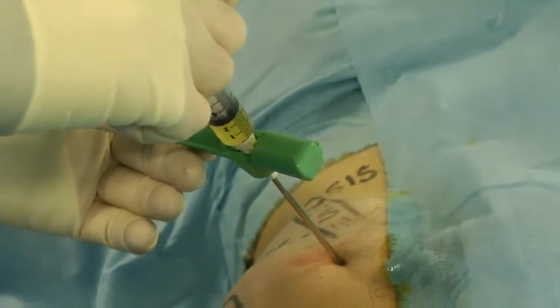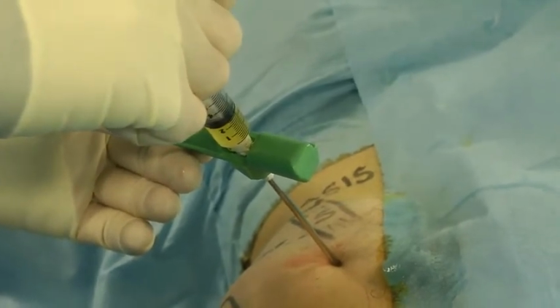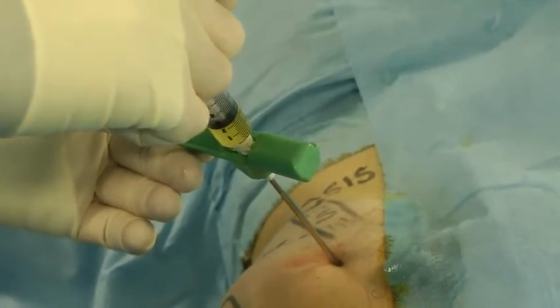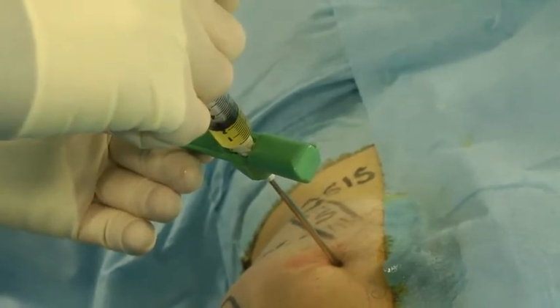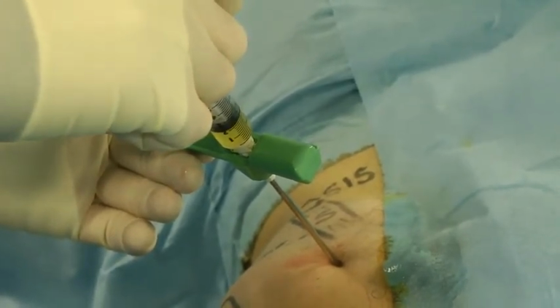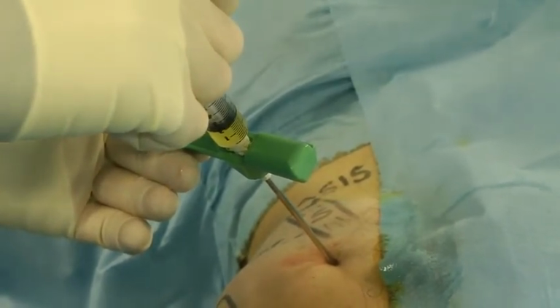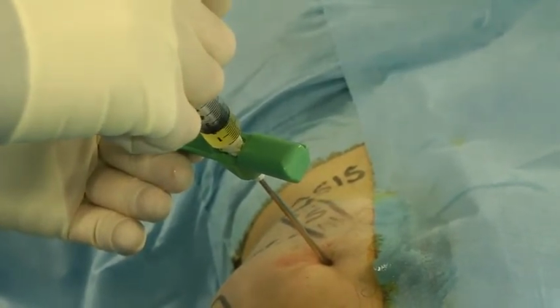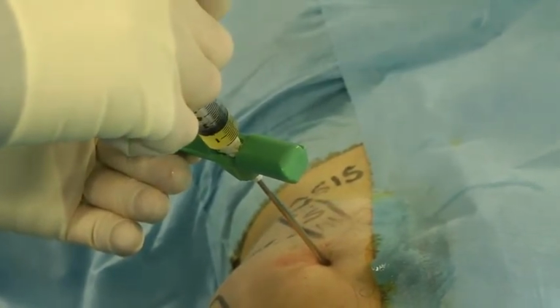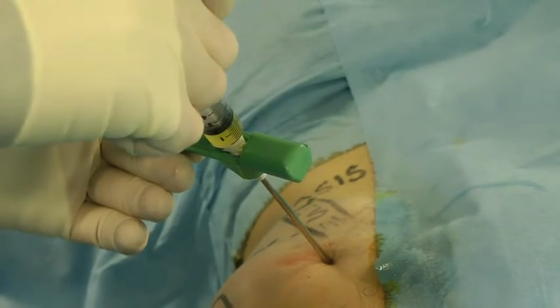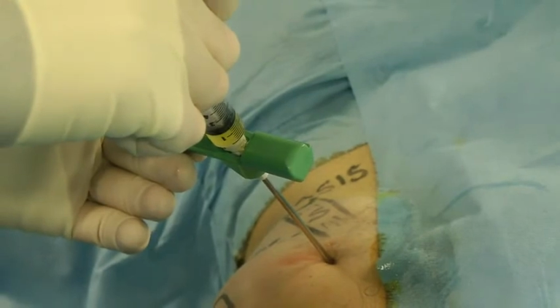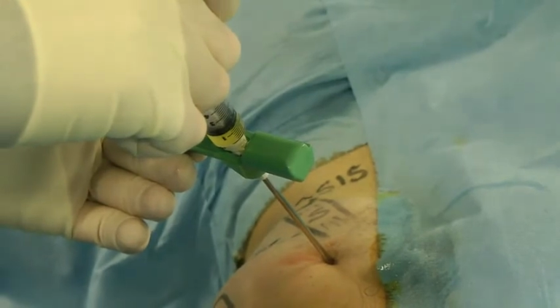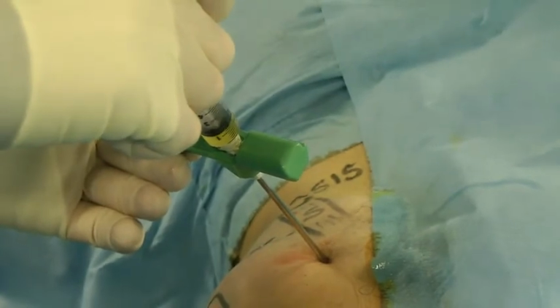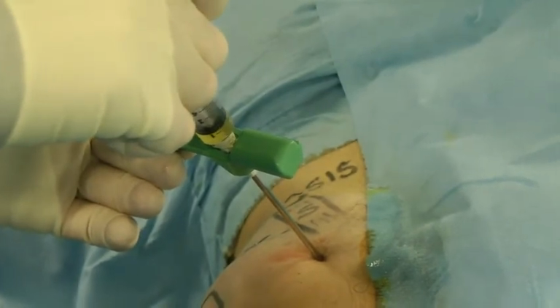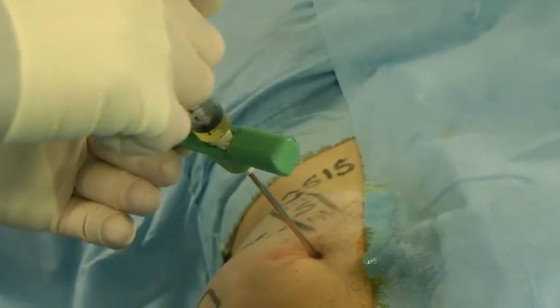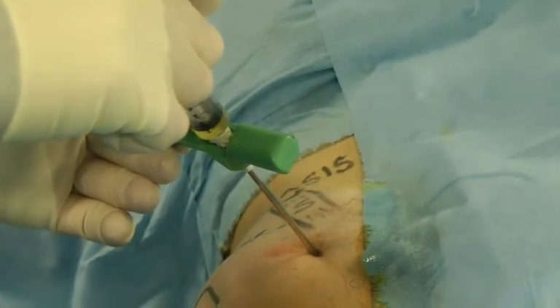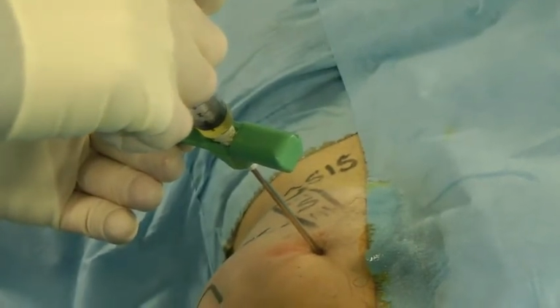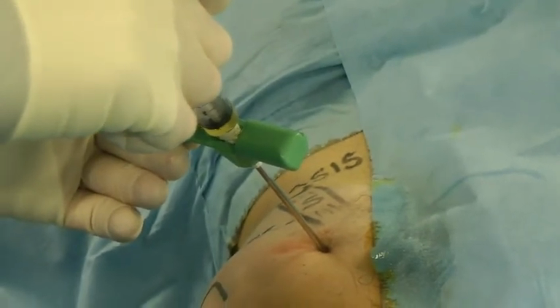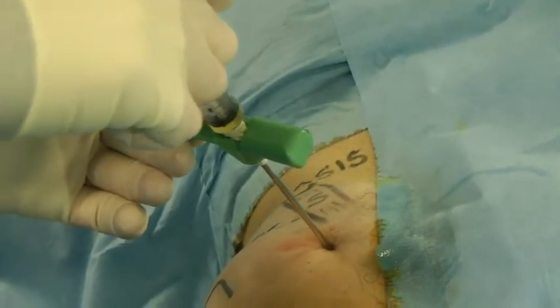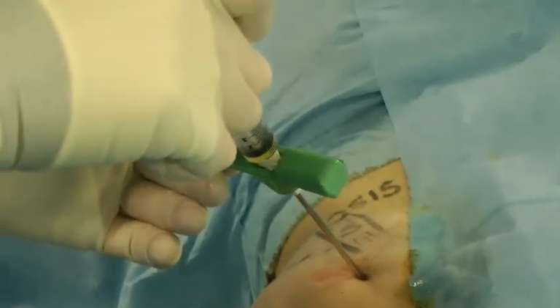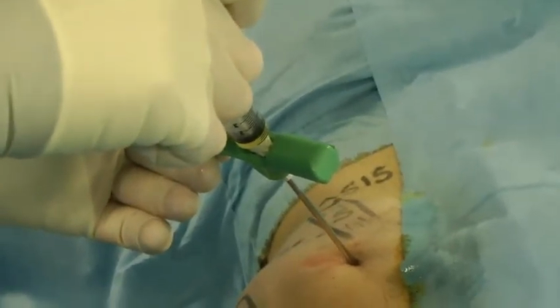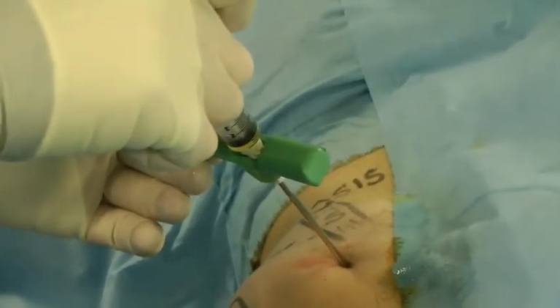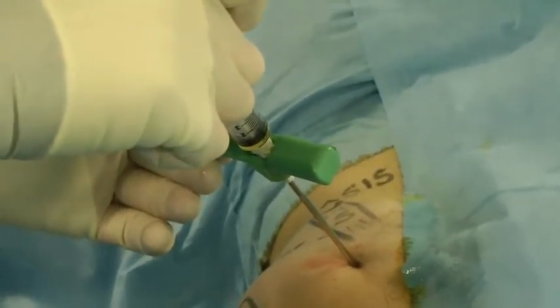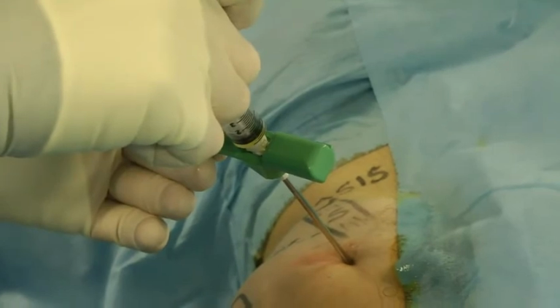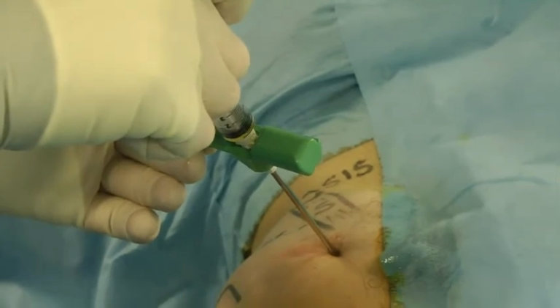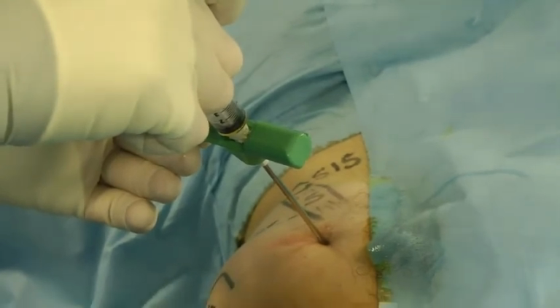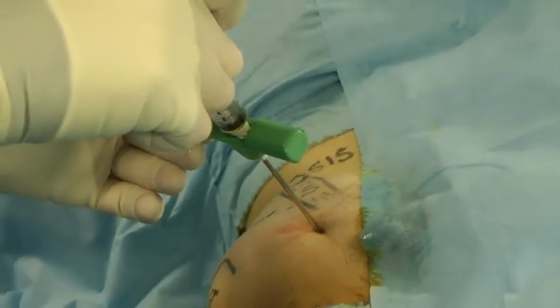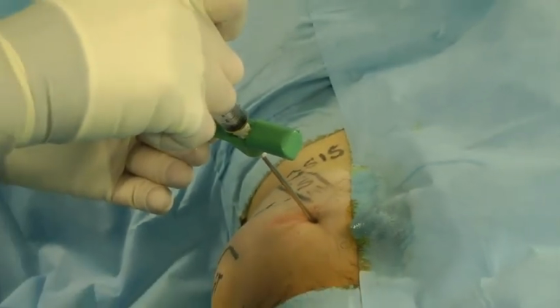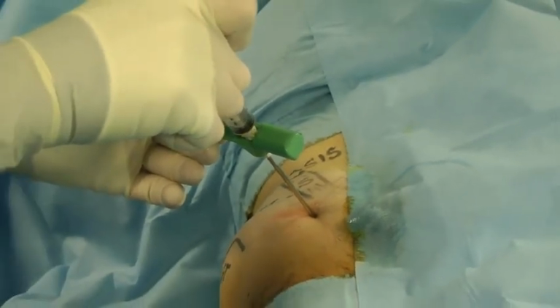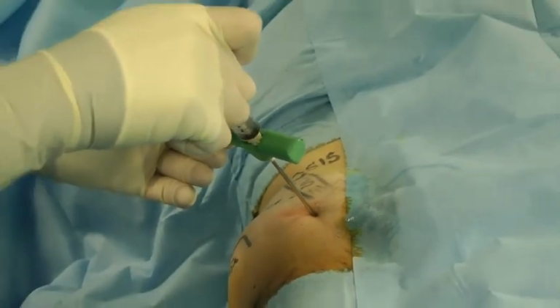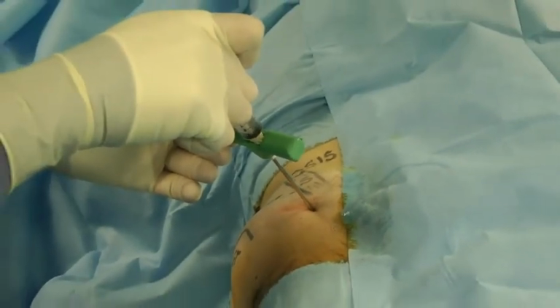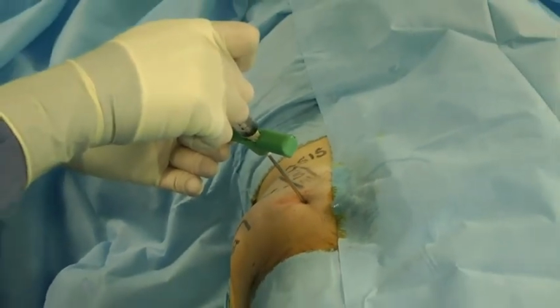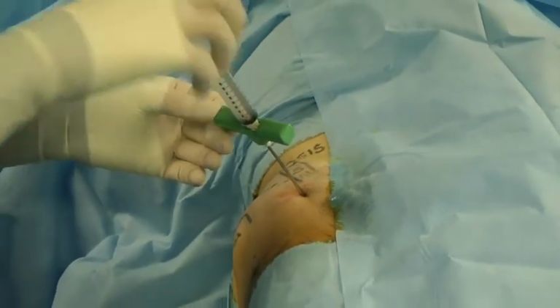Finally, after completion of the infiltrations and removal of the sterile drapes, the skin is cleaned with an alcohol solution with application of wound dressings at the infiltration points. Ice is then applied to the site.